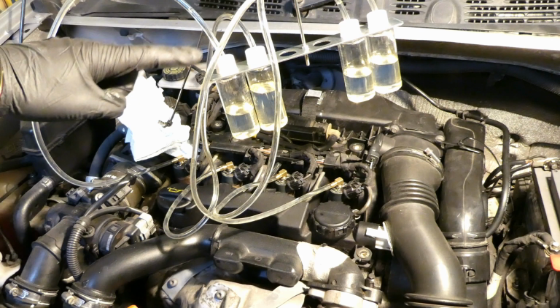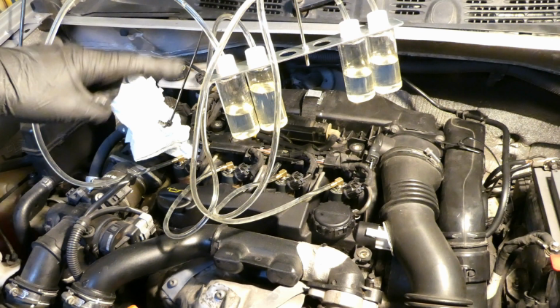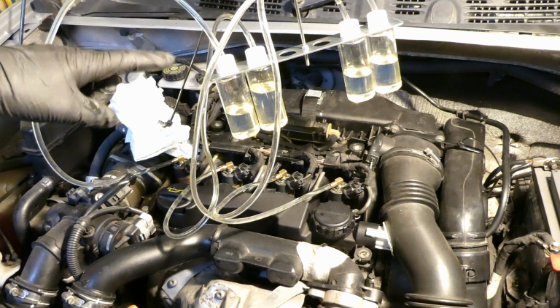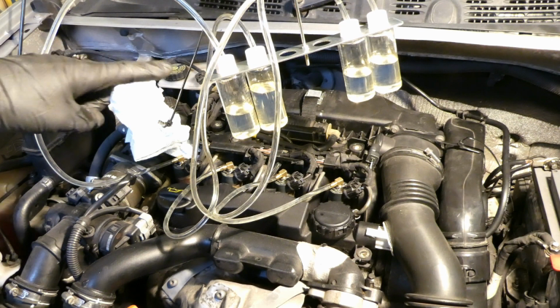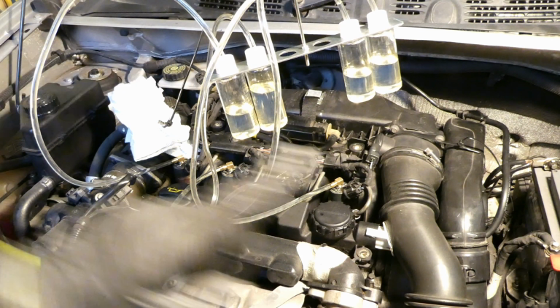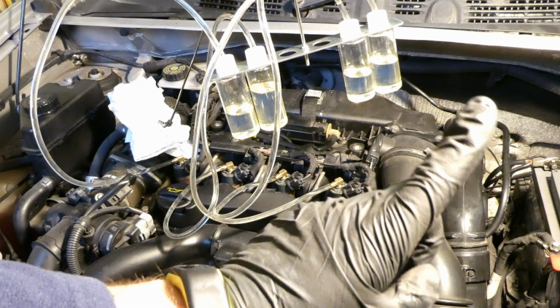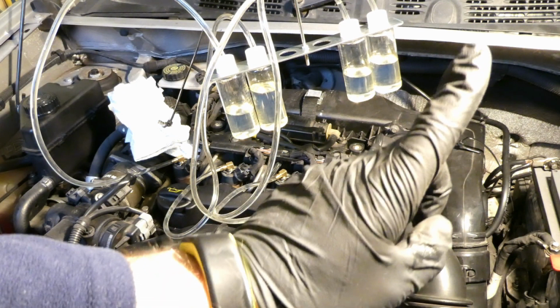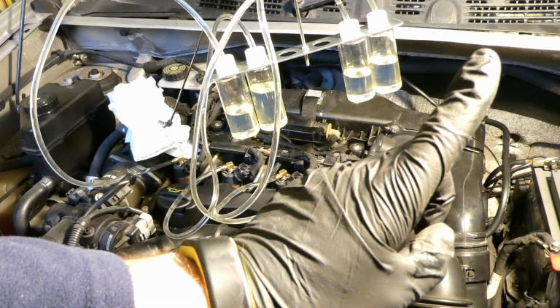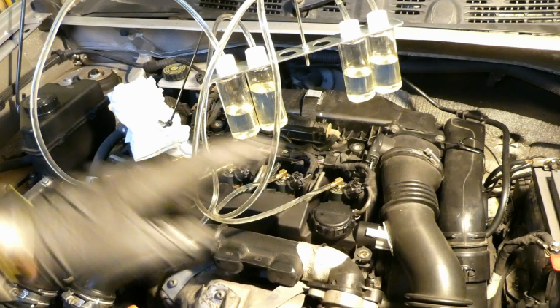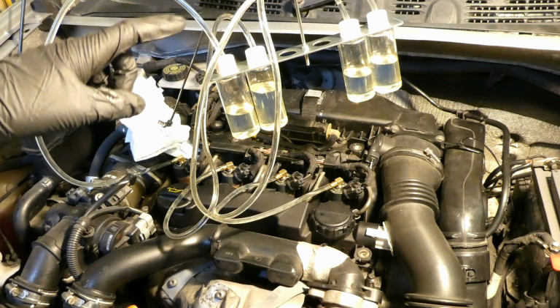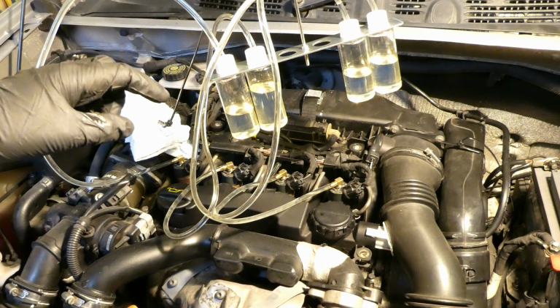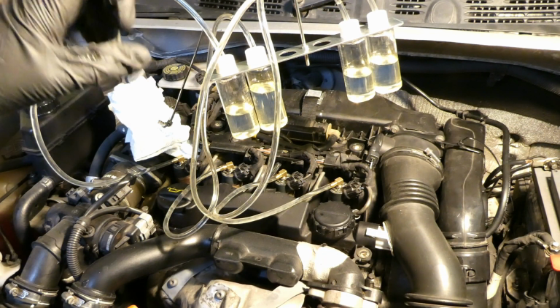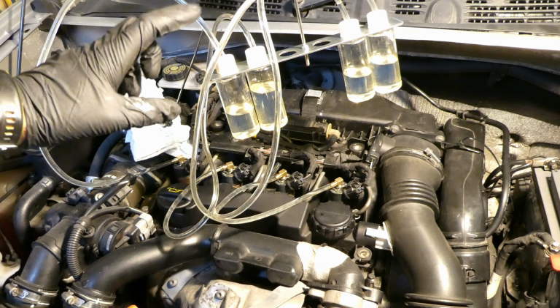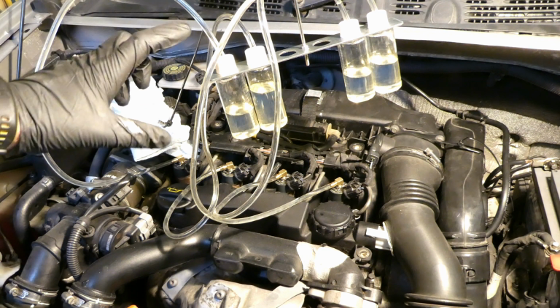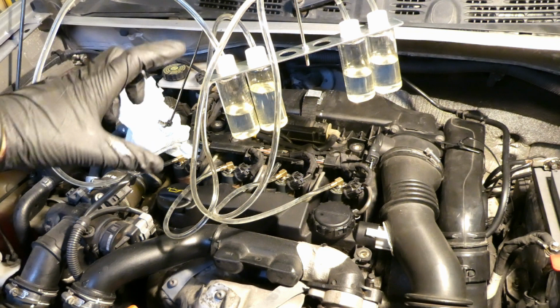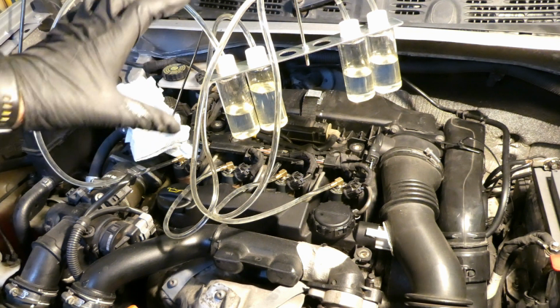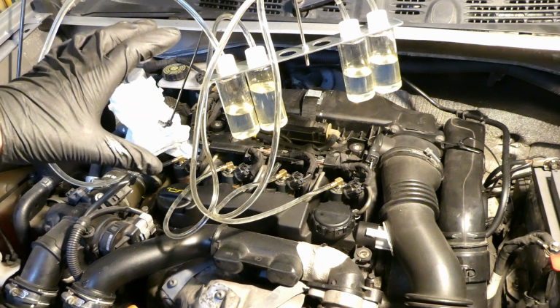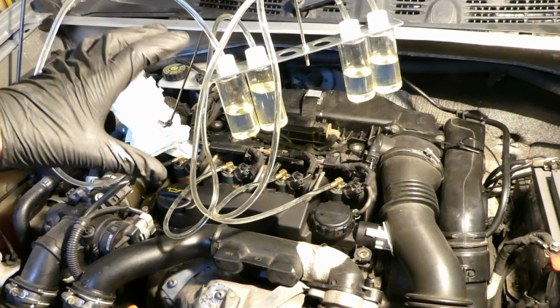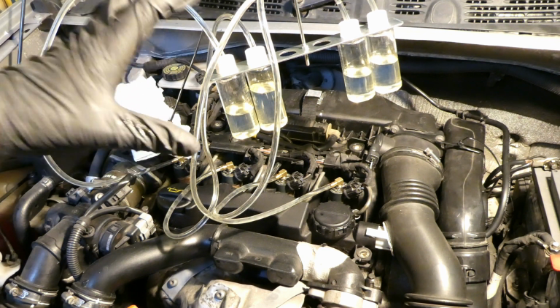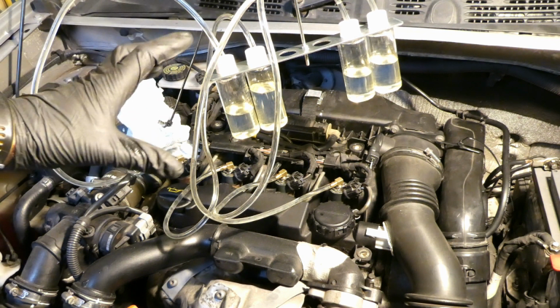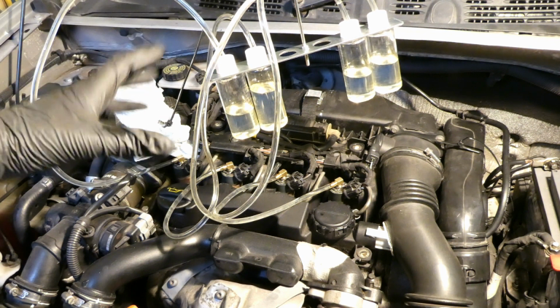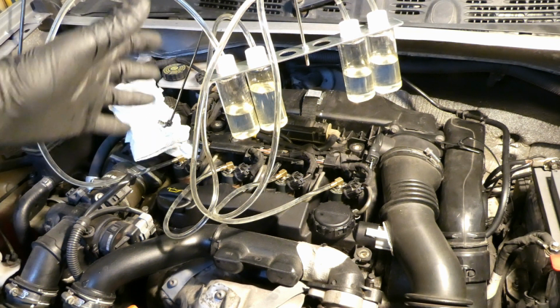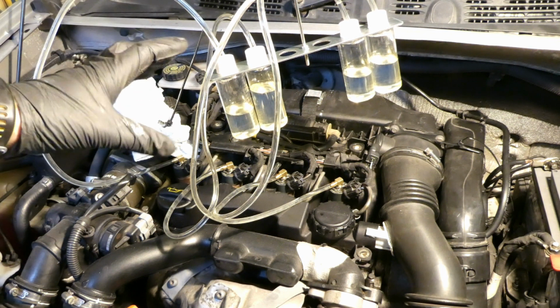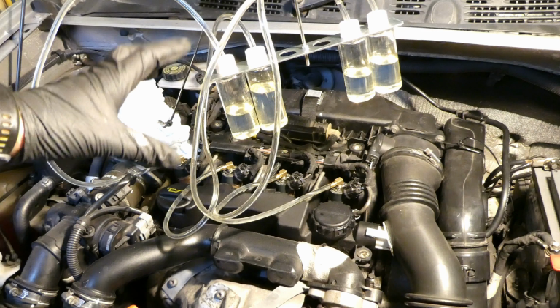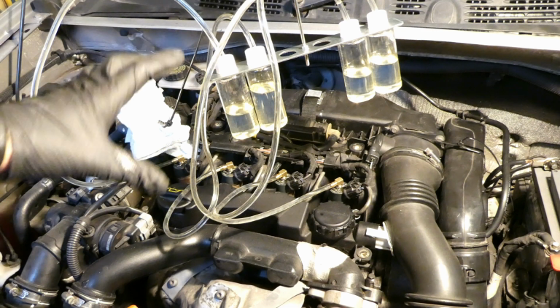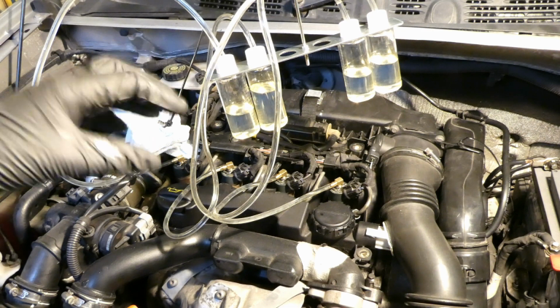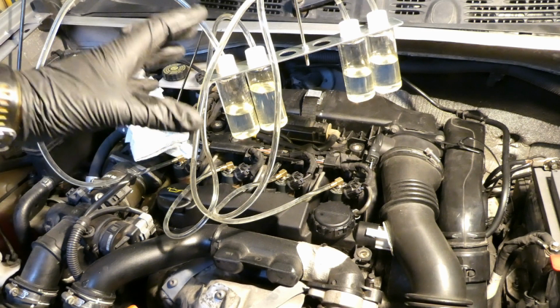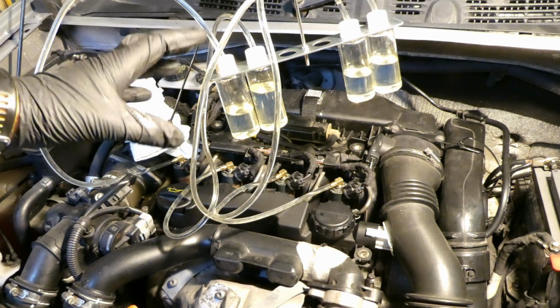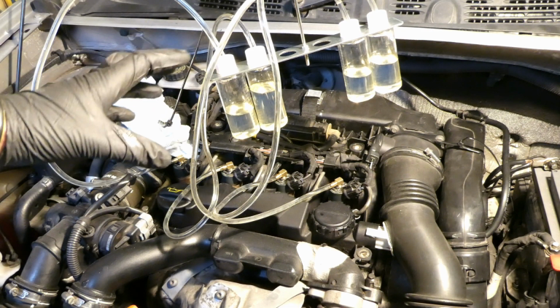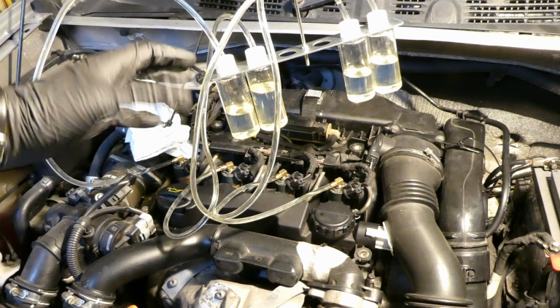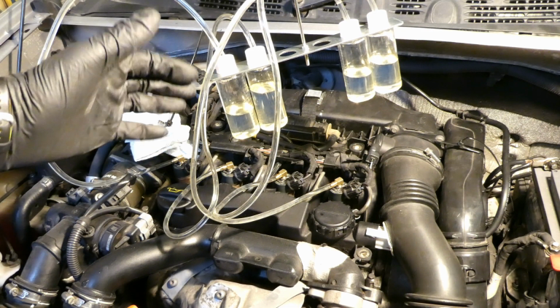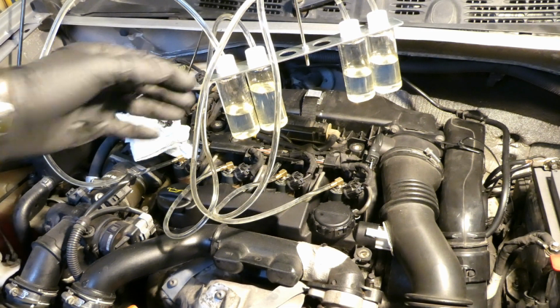So if you want to know if your injector is blocked, check out this video here if you haven't already. Here are two tips when you're performing this test that are quite important — I've done this quite a number of times and these are two important things you want to check out.